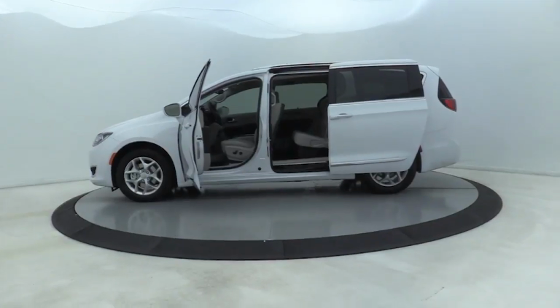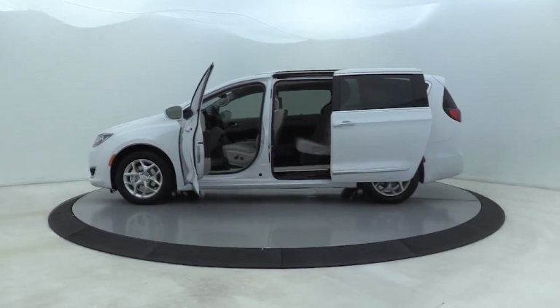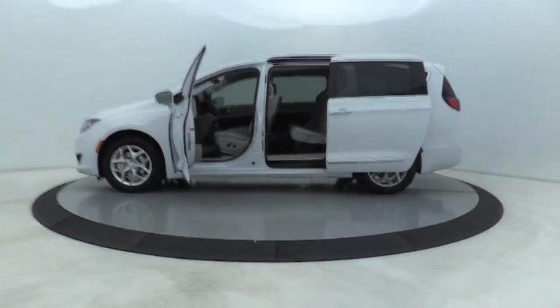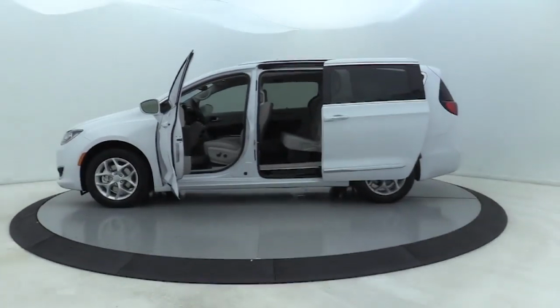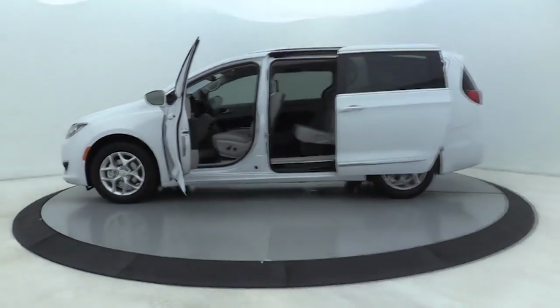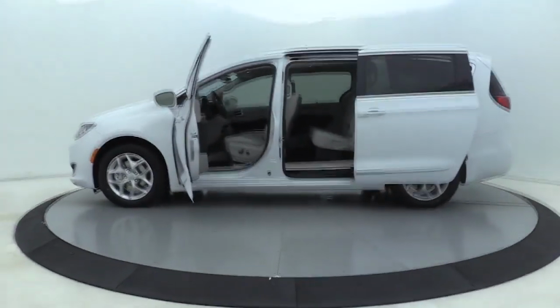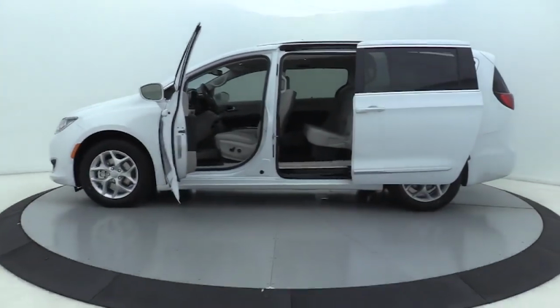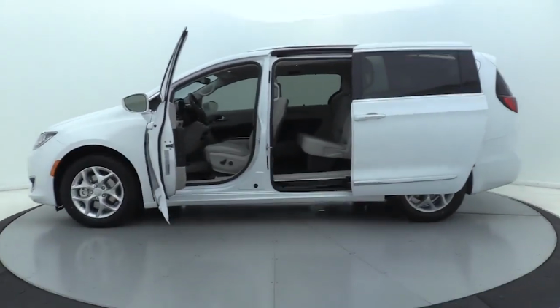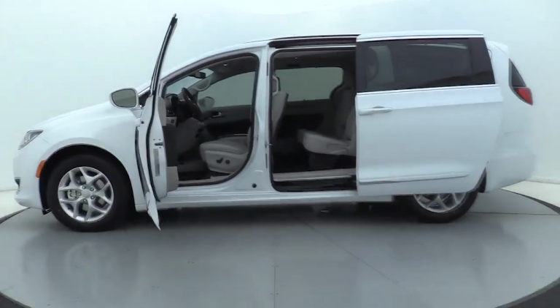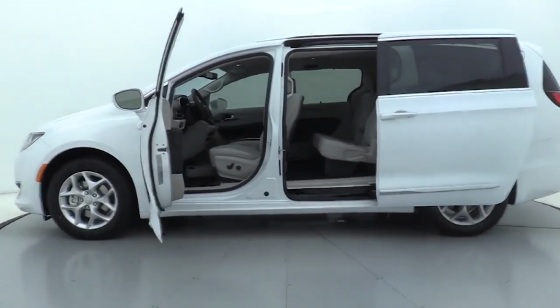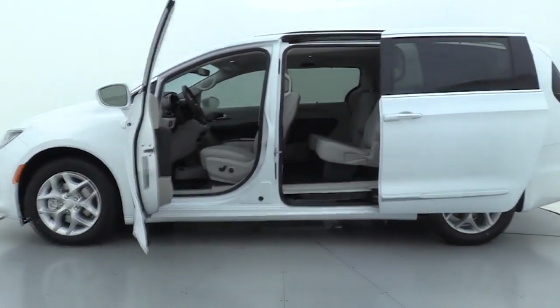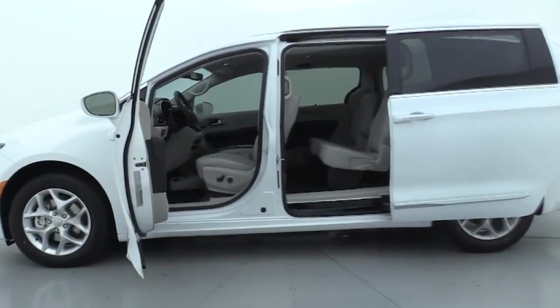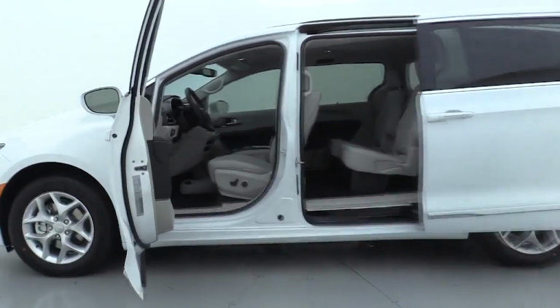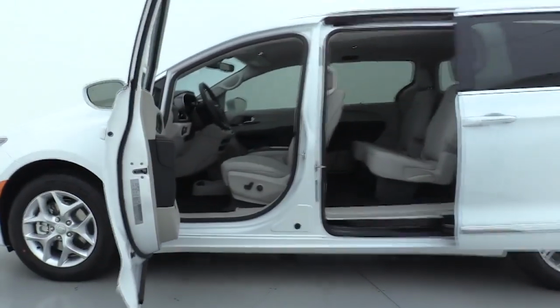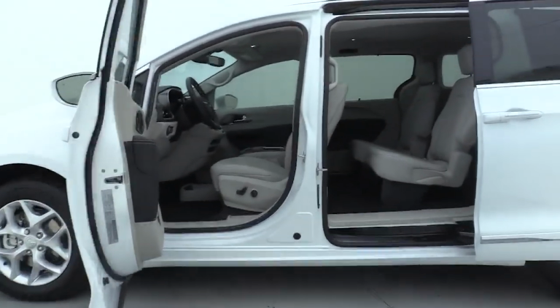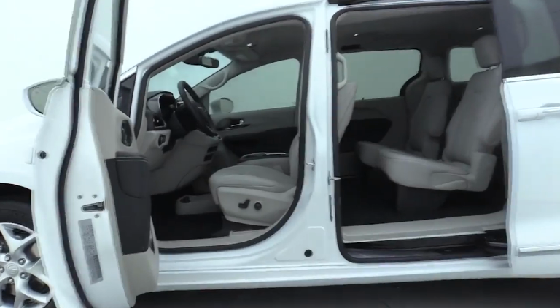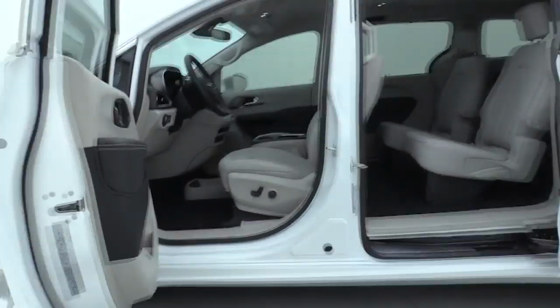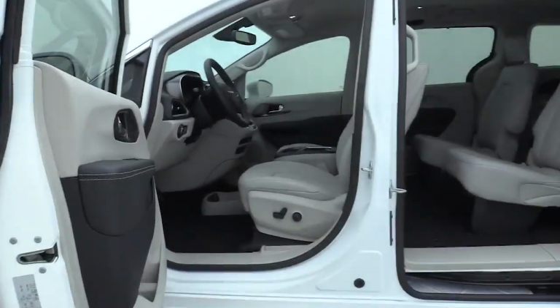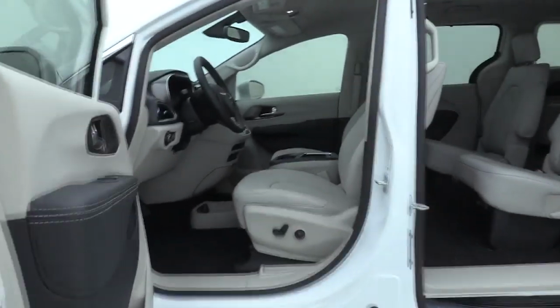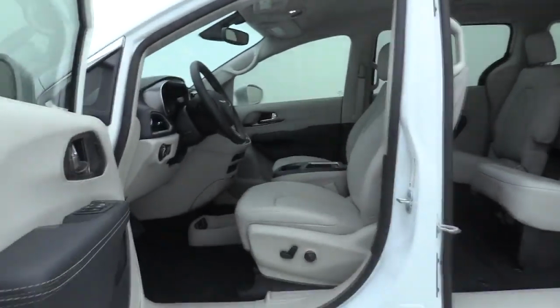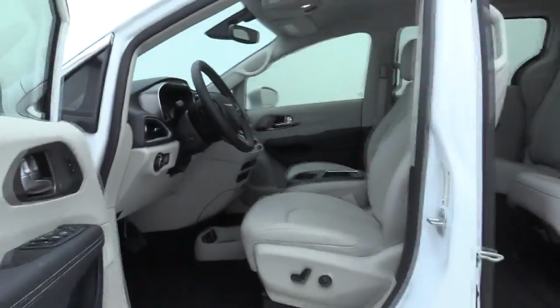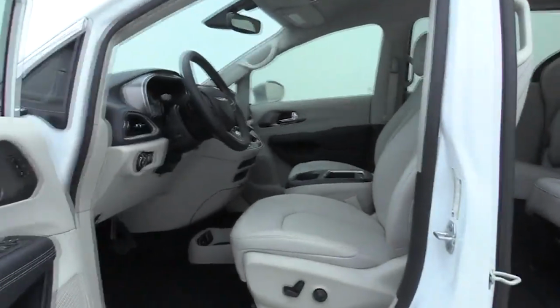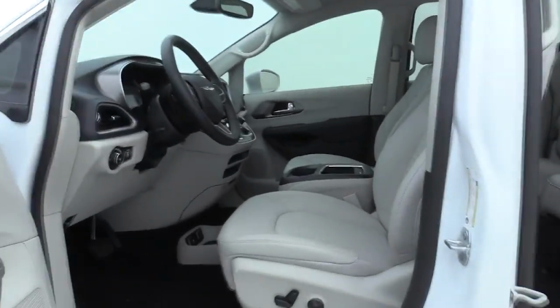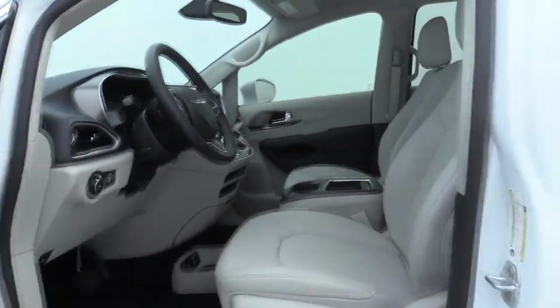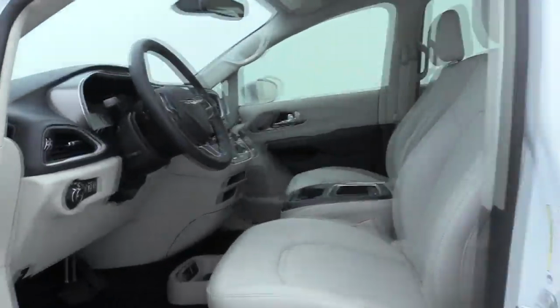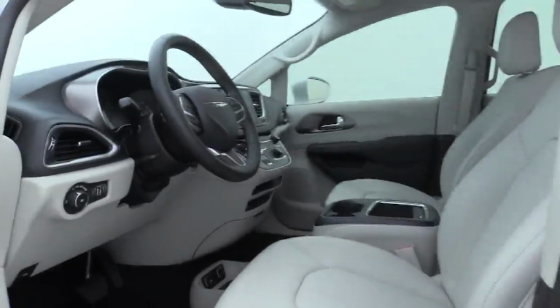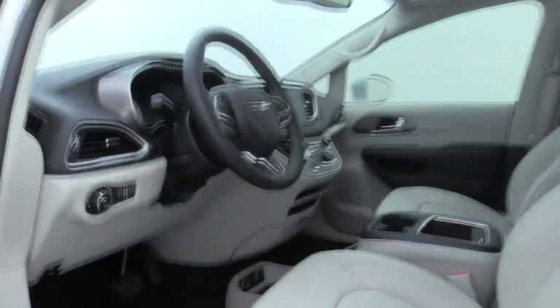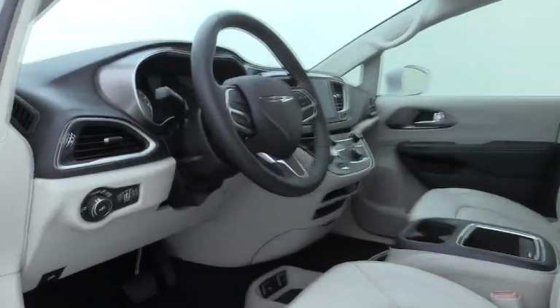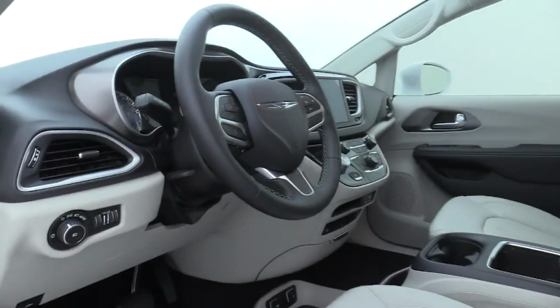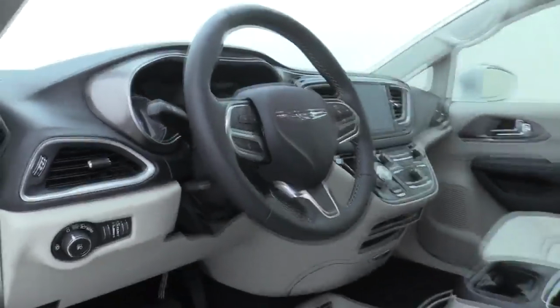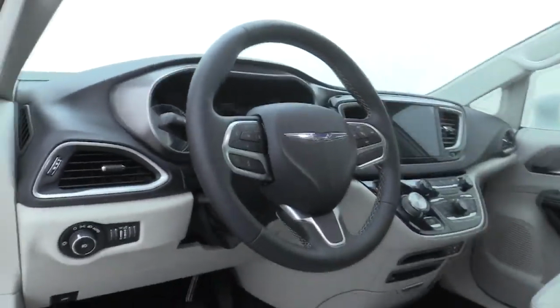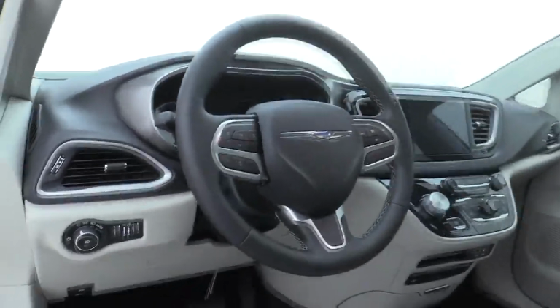Here are some of this vehicle's great options: power liftgate, power passenger seat, navigation system, traction control, dual airbags, leather-wrapped steering wheel, power steering, and four-wheel disc brakes.